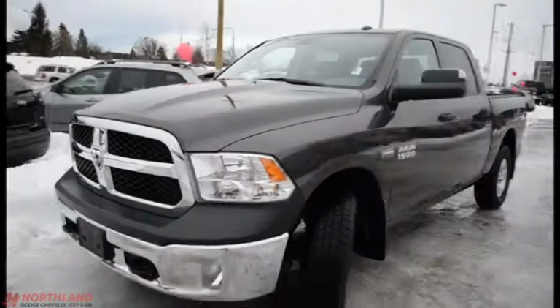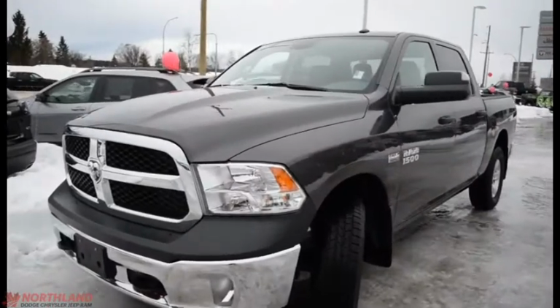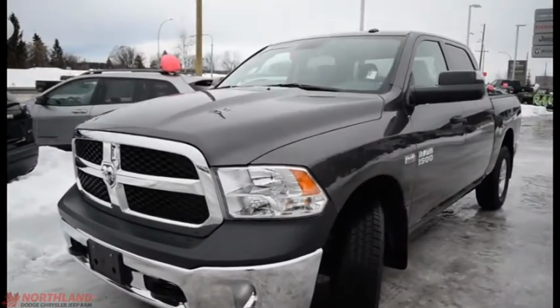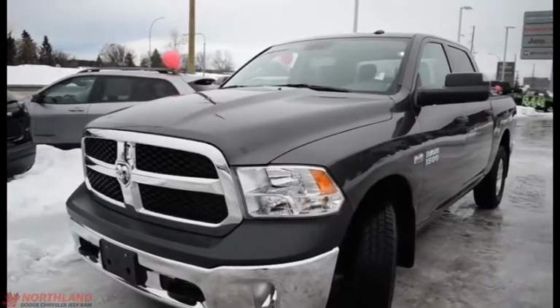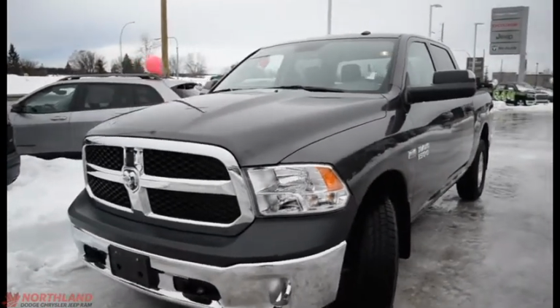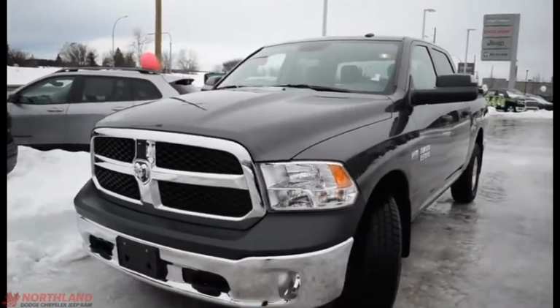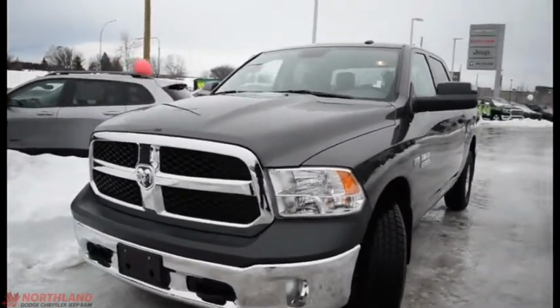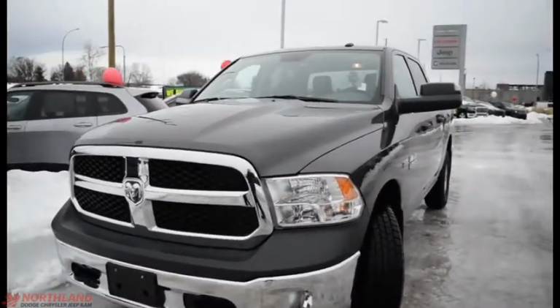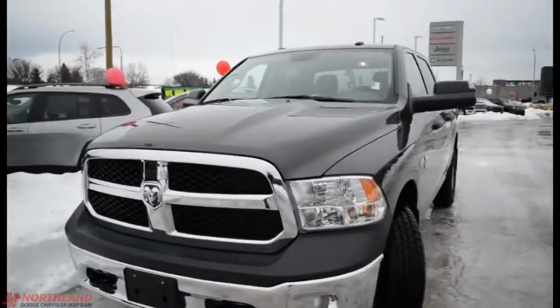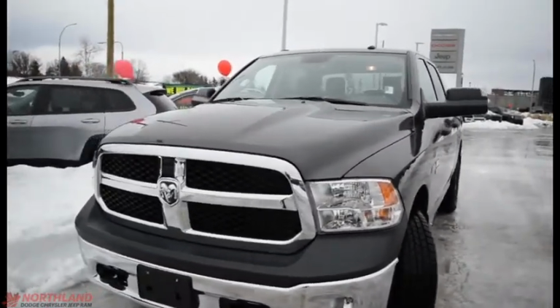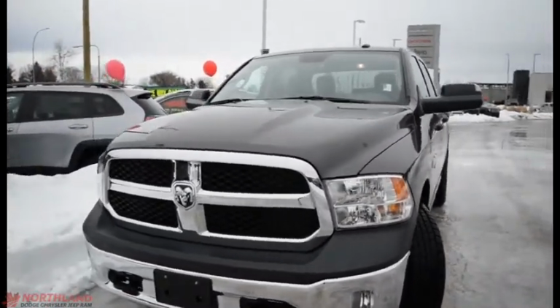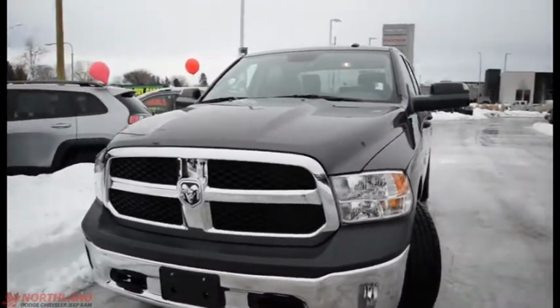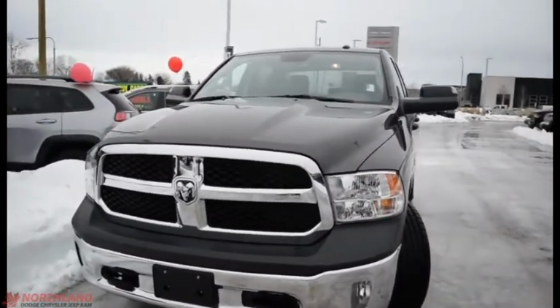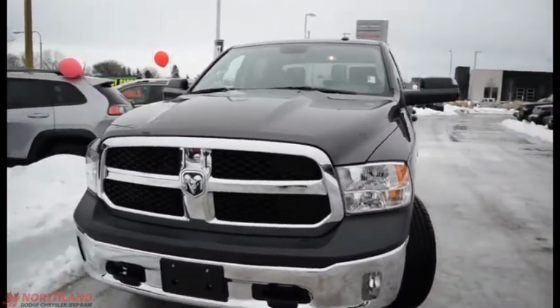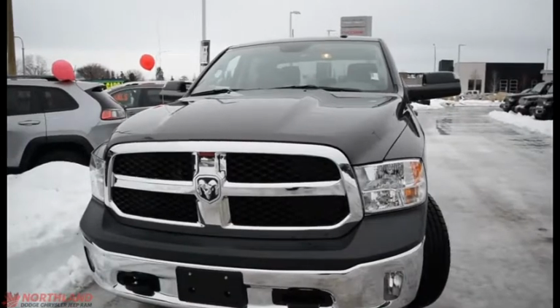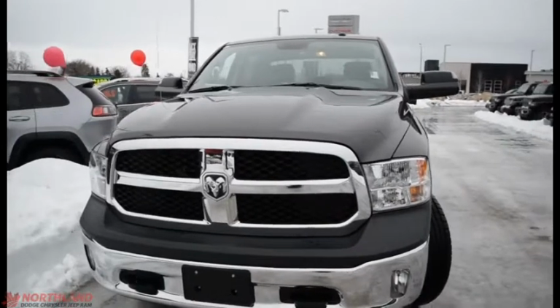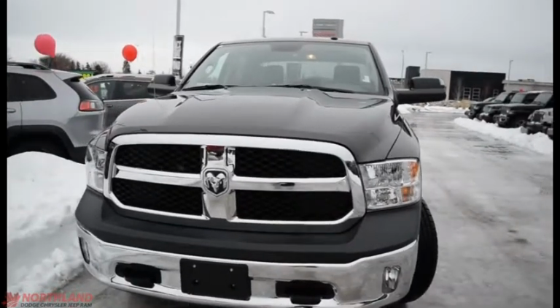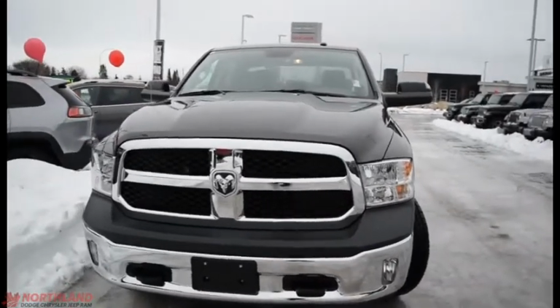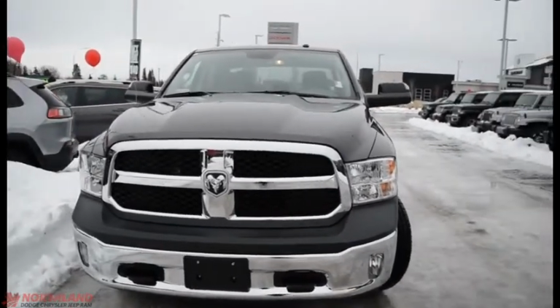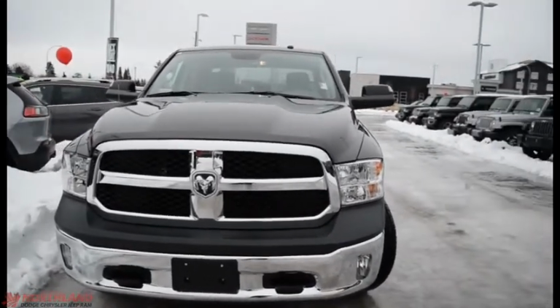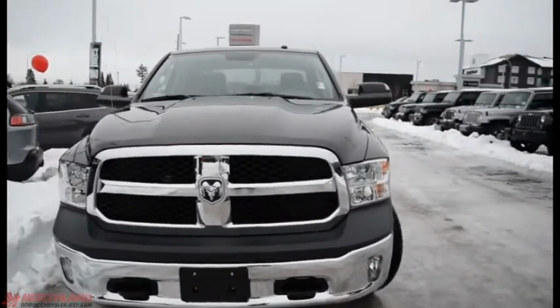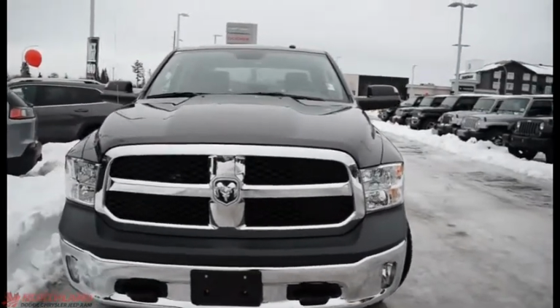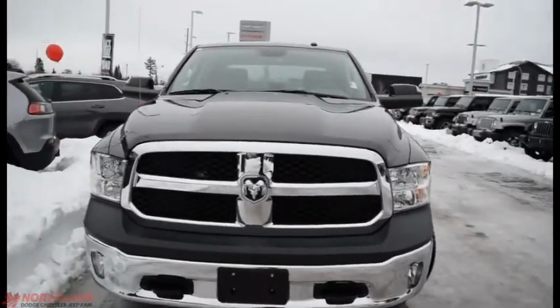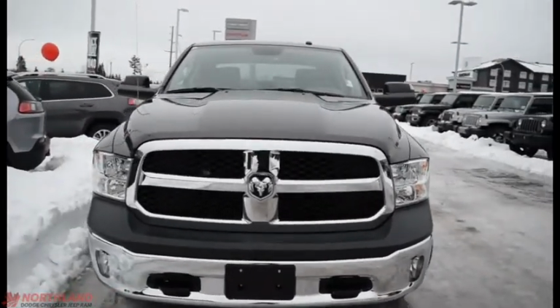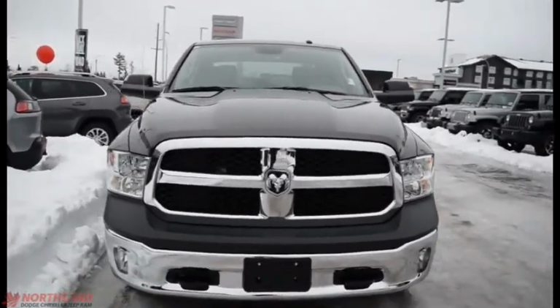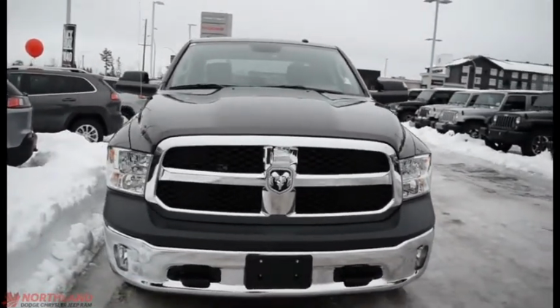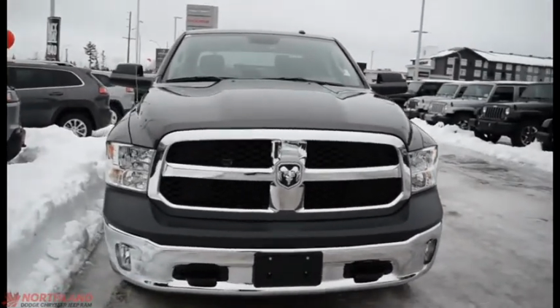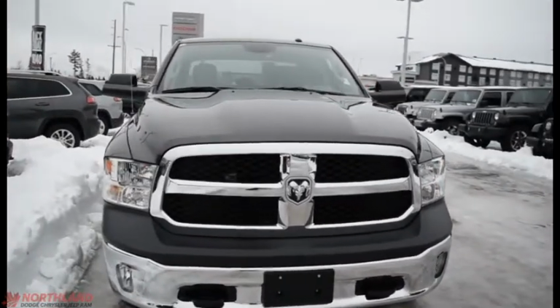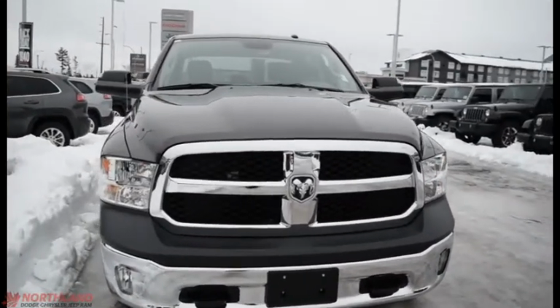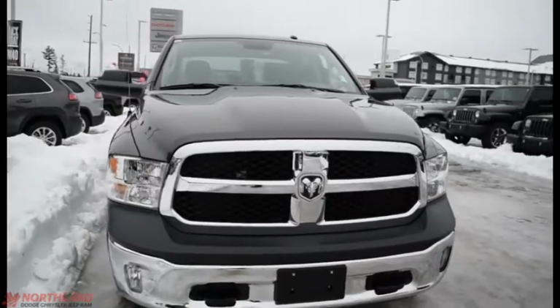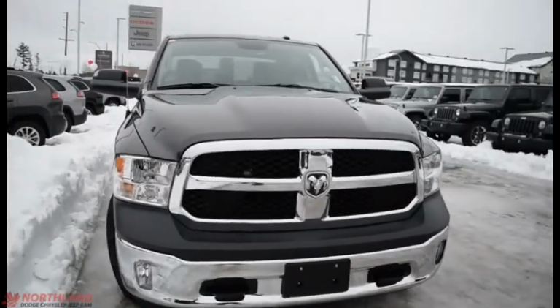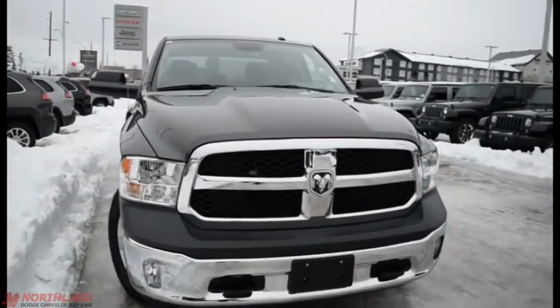Hello, this is Seth from Northland Dodge in Prince George, and today we're taking a look at a 2017 Ram 1500 SD crew cab. Under the hood we have a 5.7 liter V8 Hemi and a 6-speed automatic transmission.